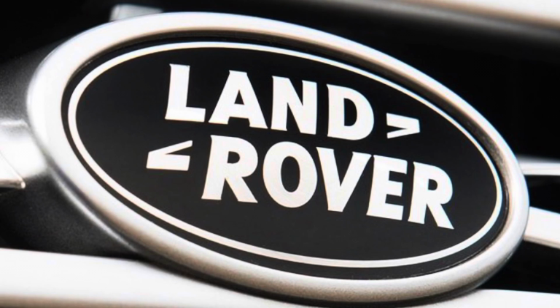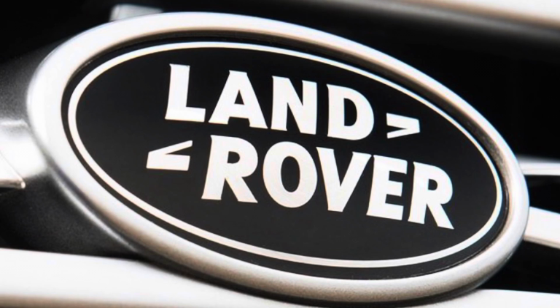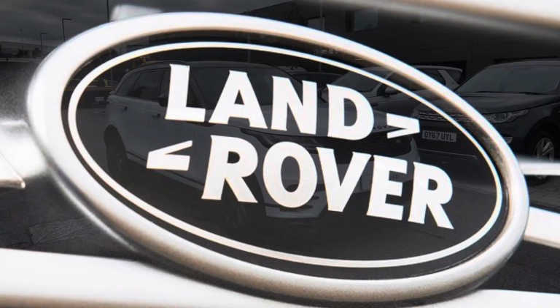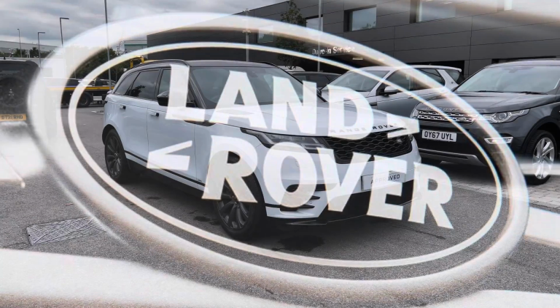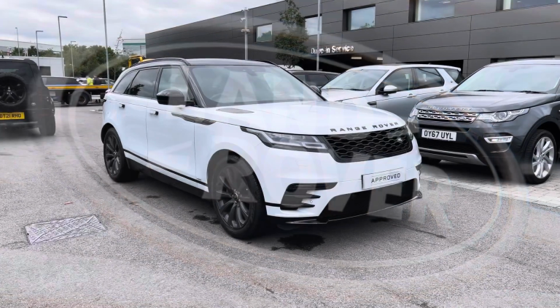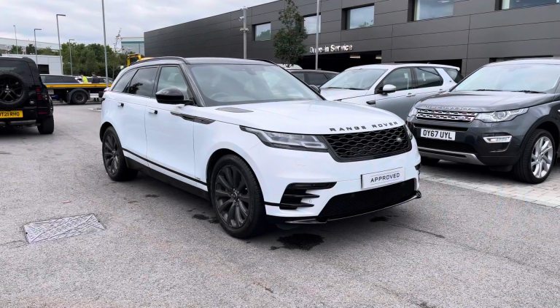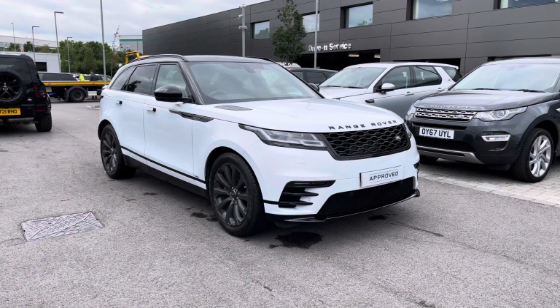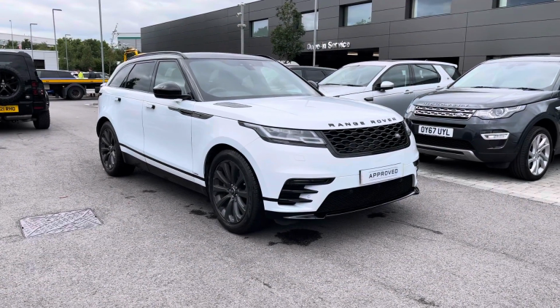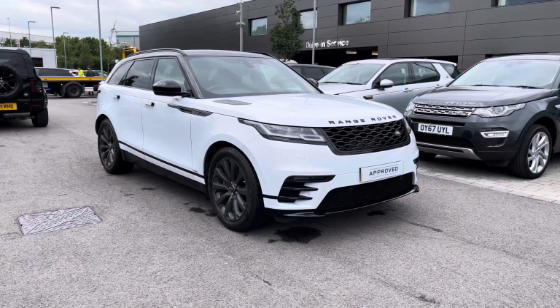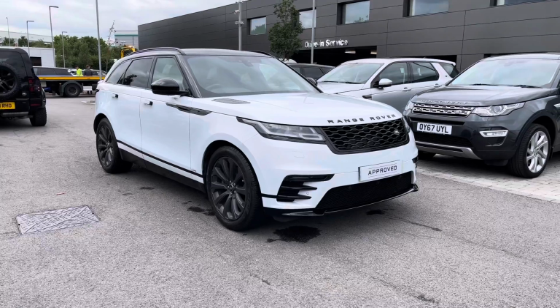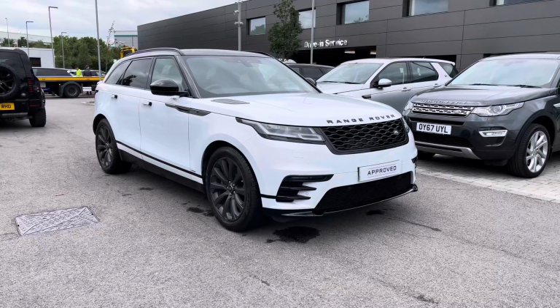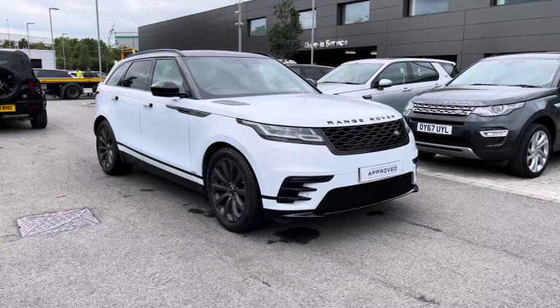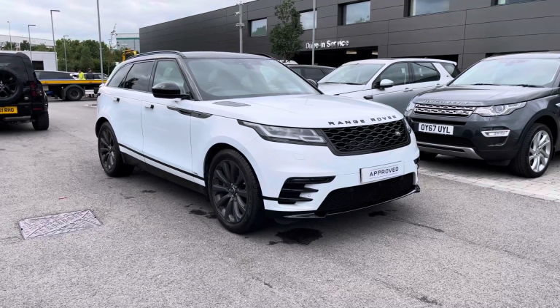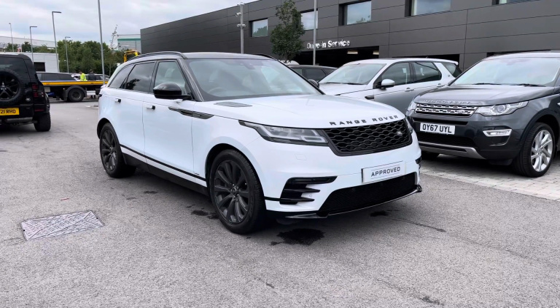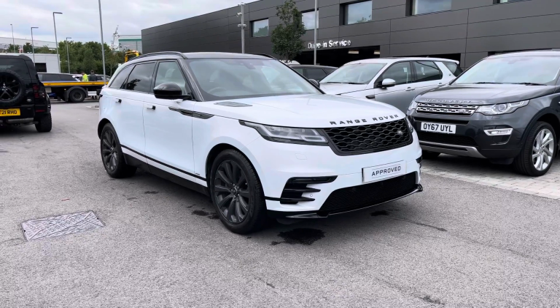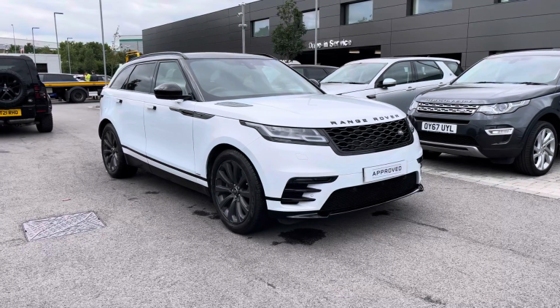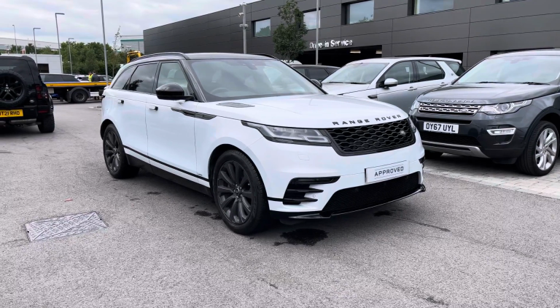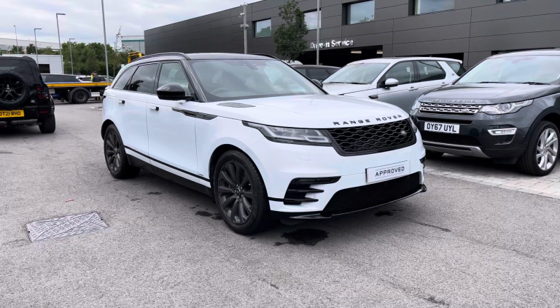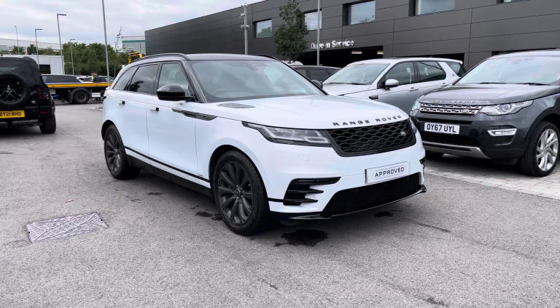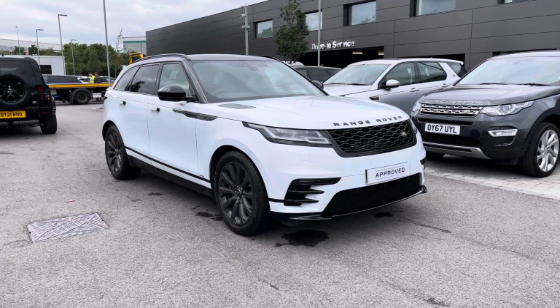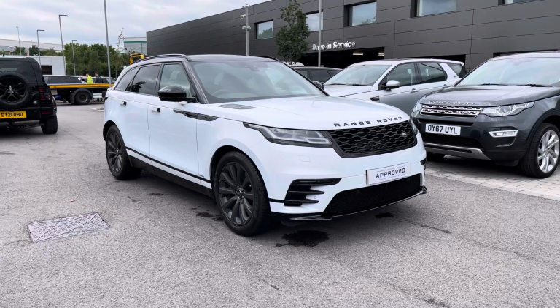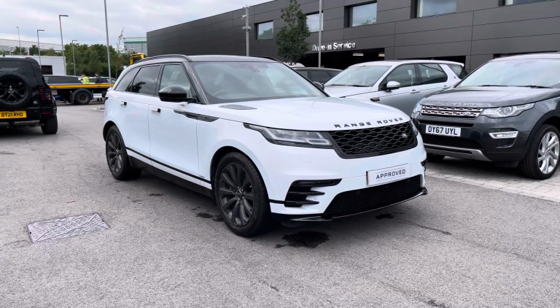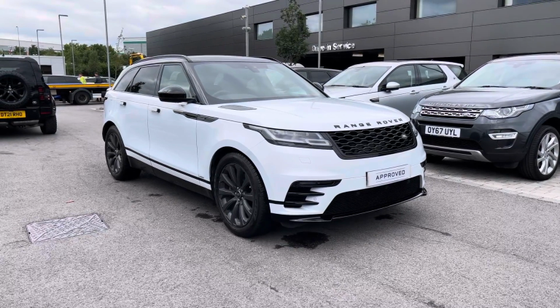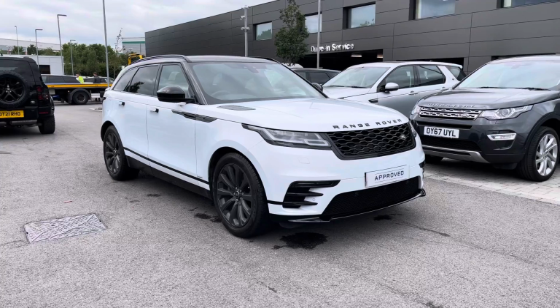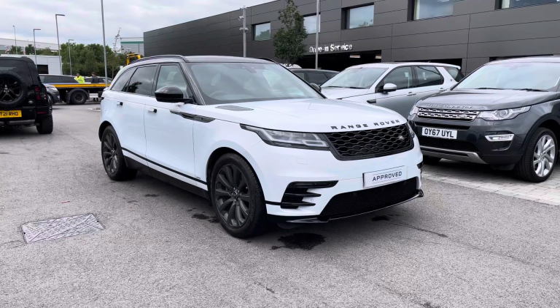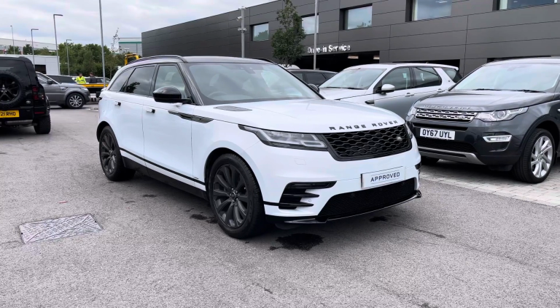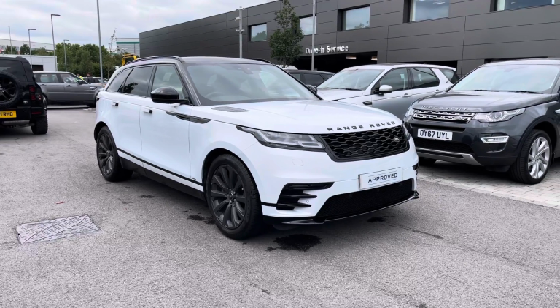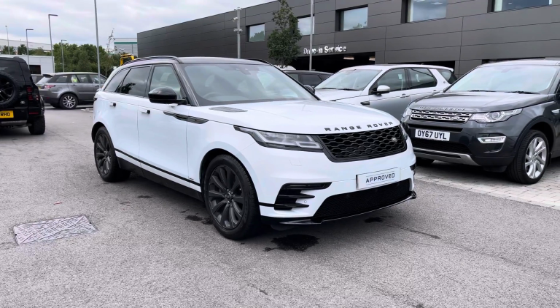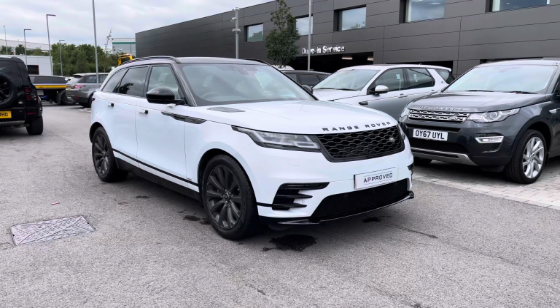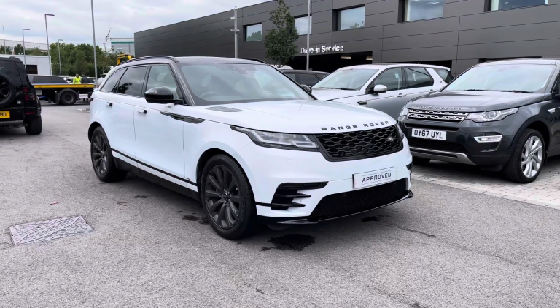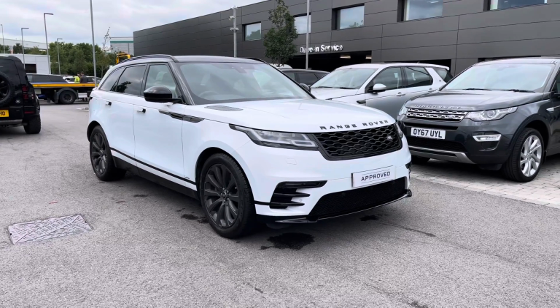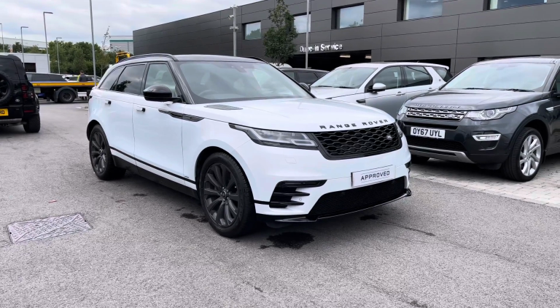Hello, welcome to Stafford Land Rover. Today I'm going to show you around this lovely Range Rover Velar D300 R-Dynamic S in Yulong White. This car has previously had one owner and is next due for a service in October 2021.